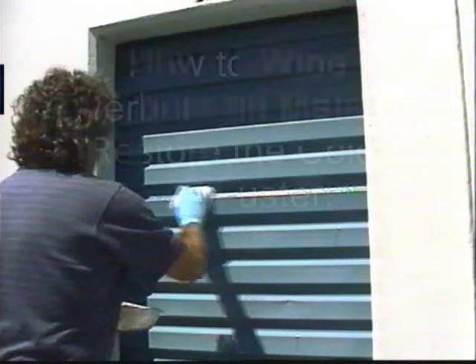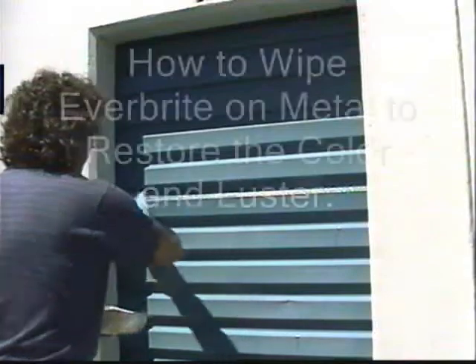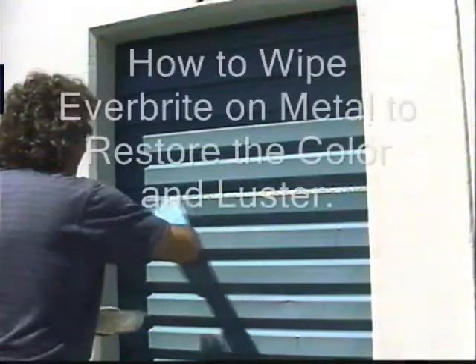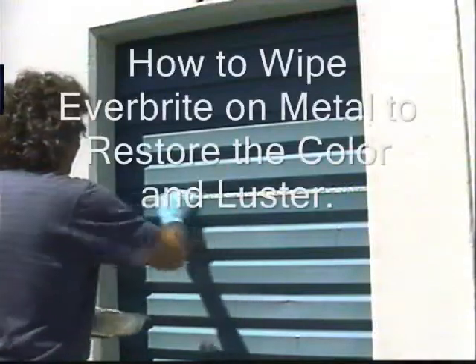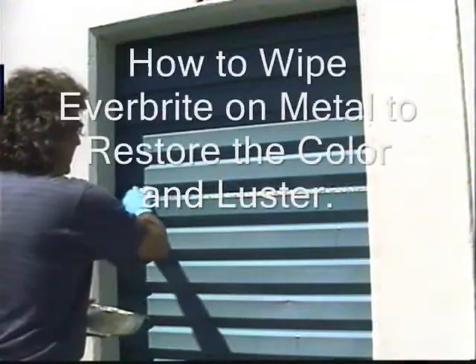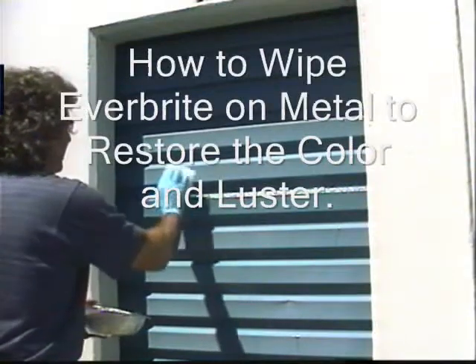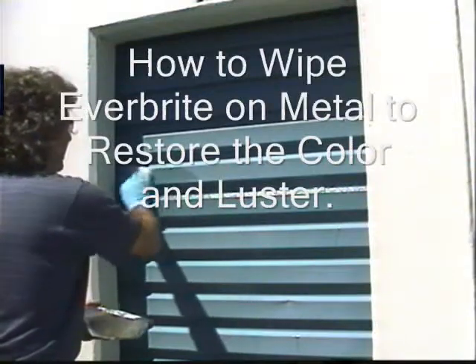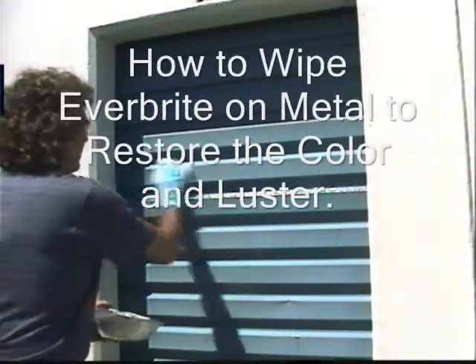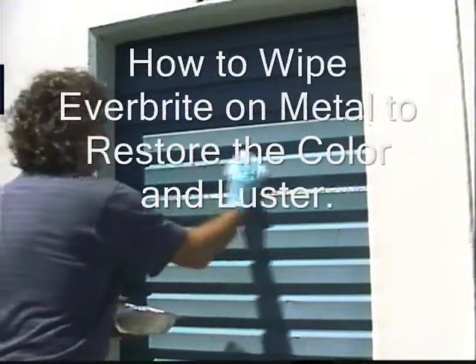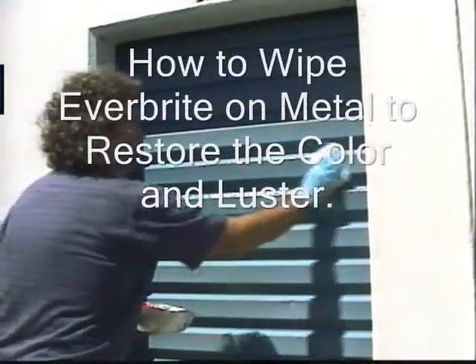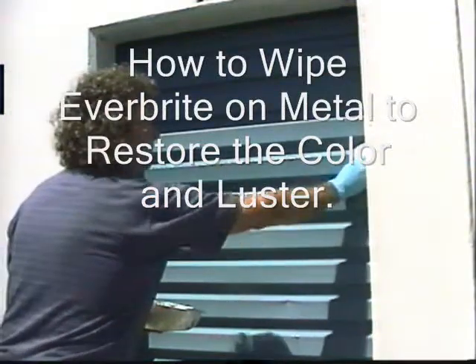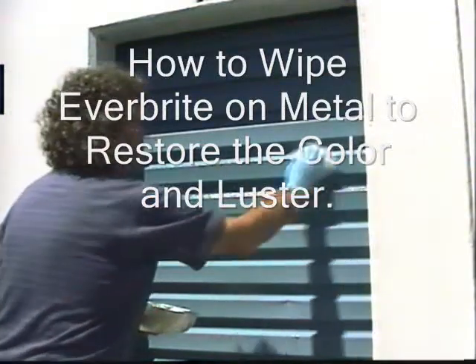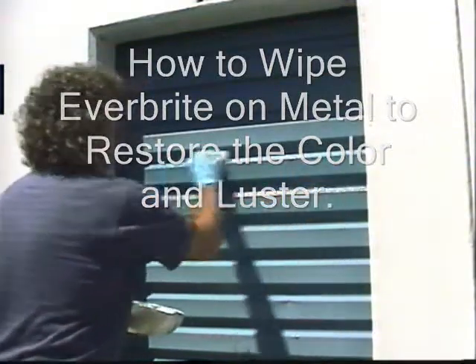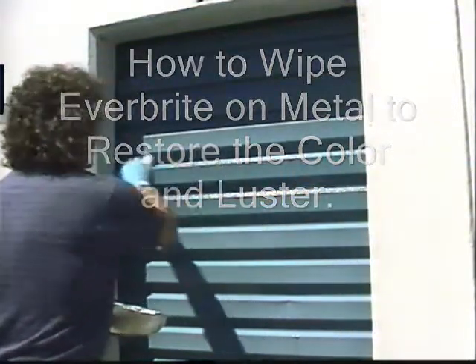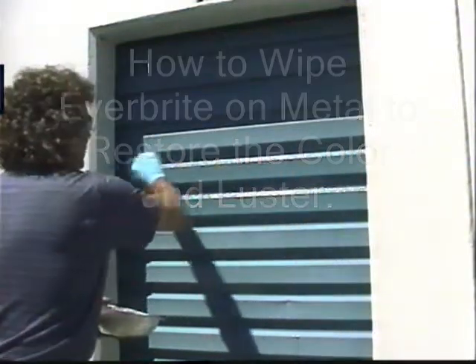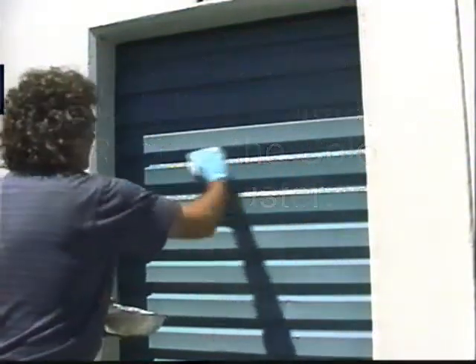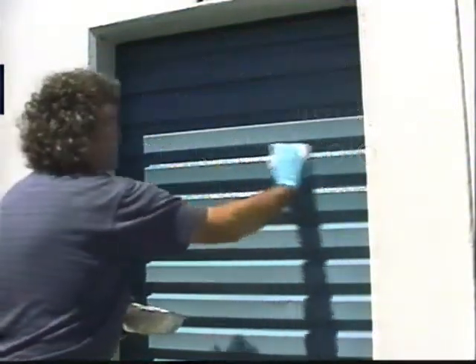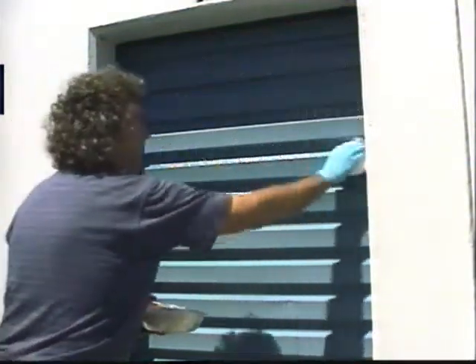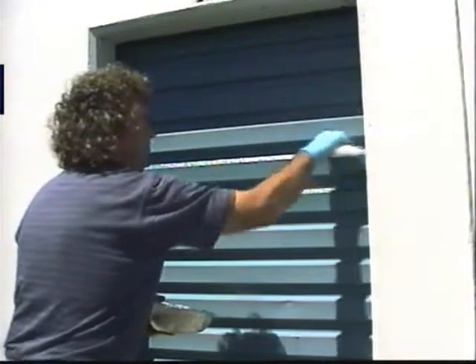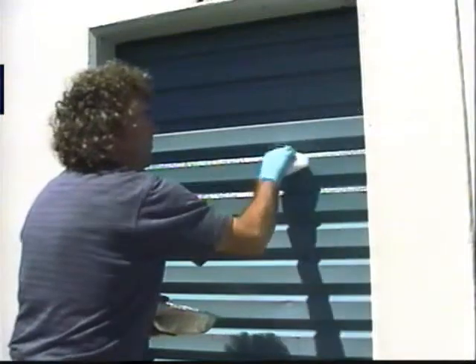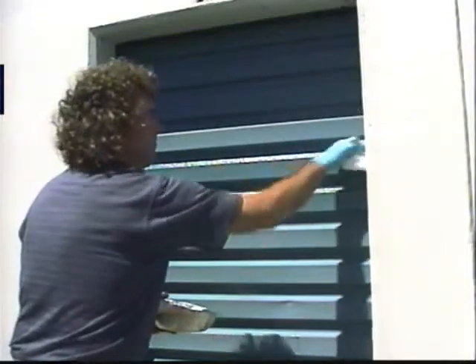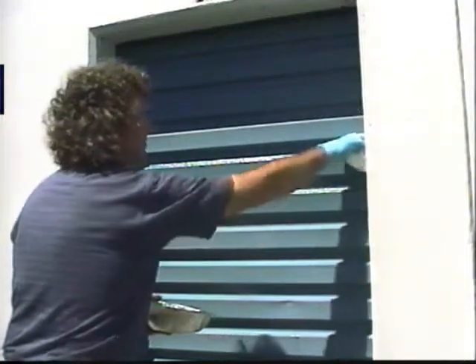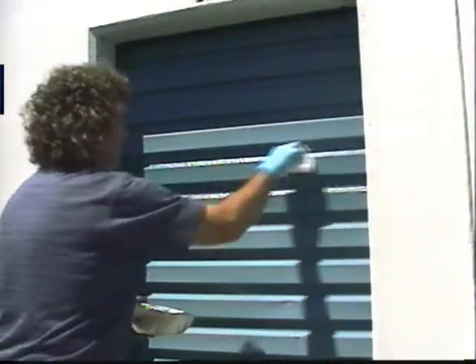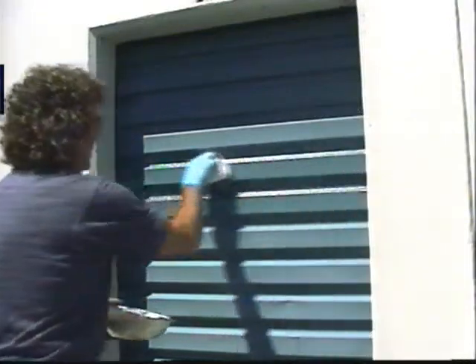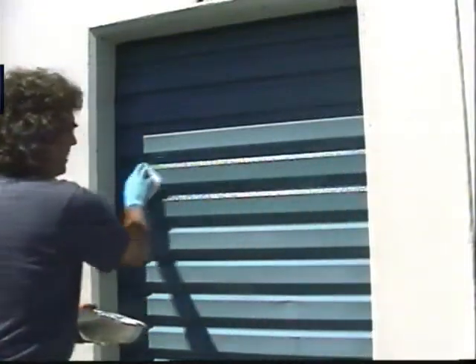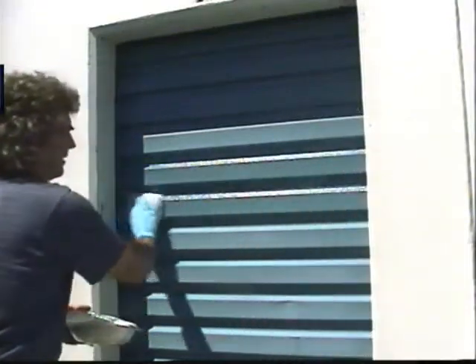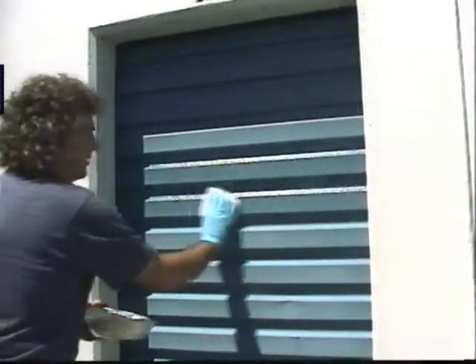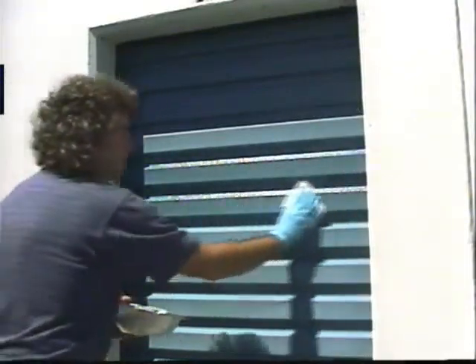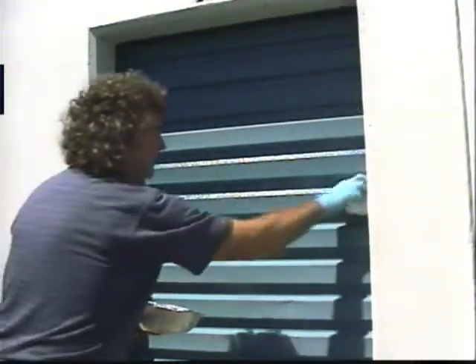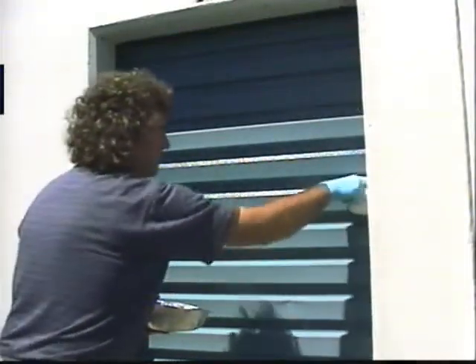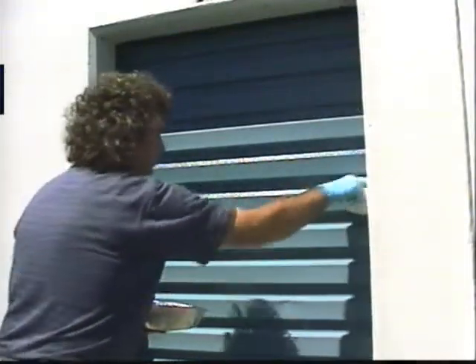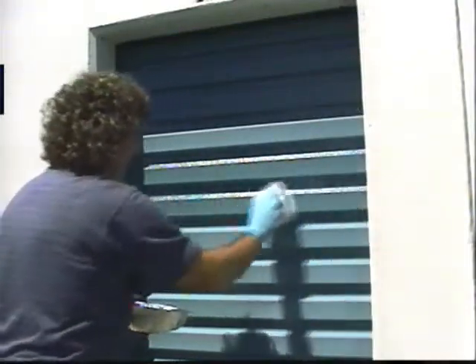Low pressure model, sold in many locations. Use a fine material tip to atomize the Everbright while spraying. Check your technical specifications for recommendations.